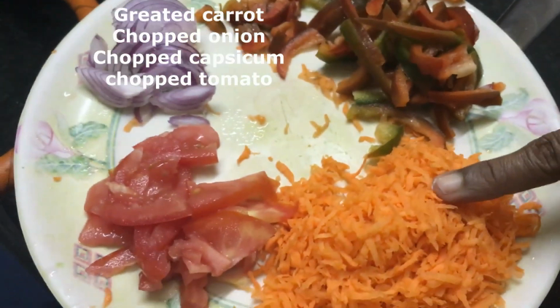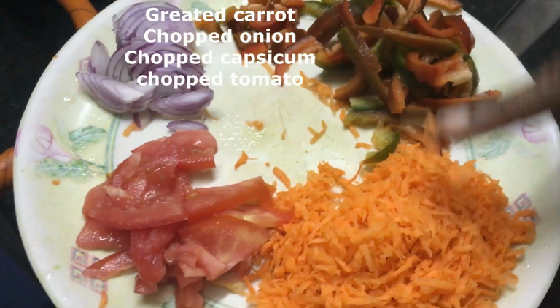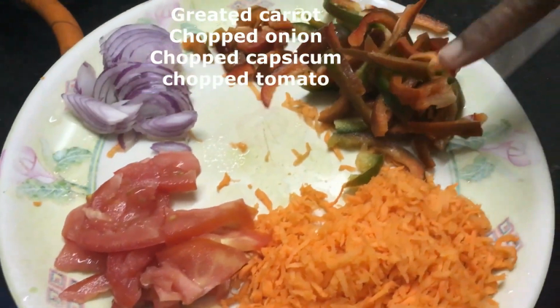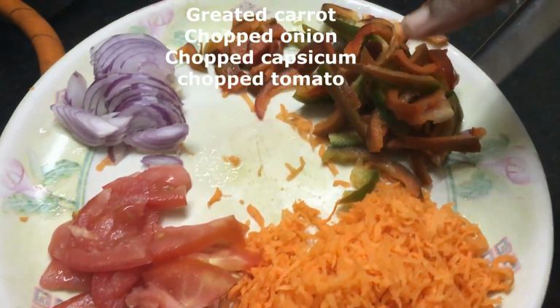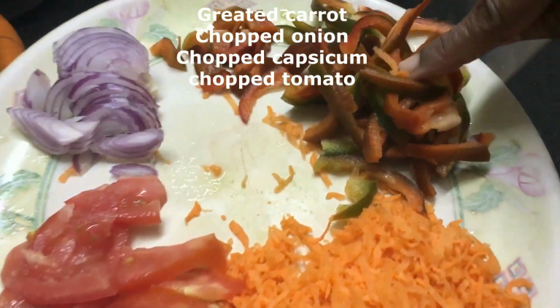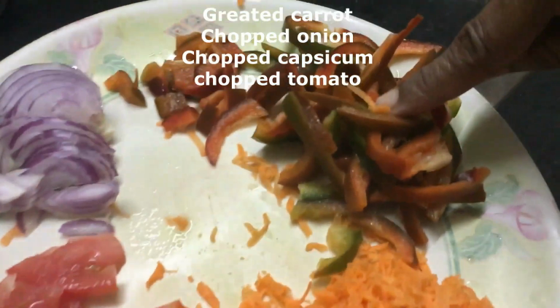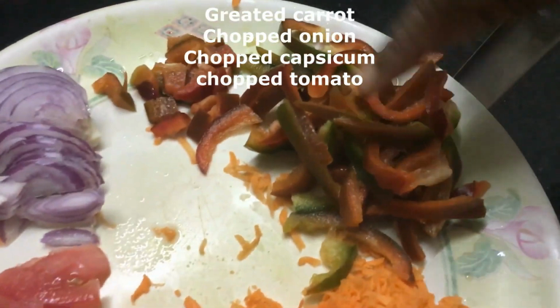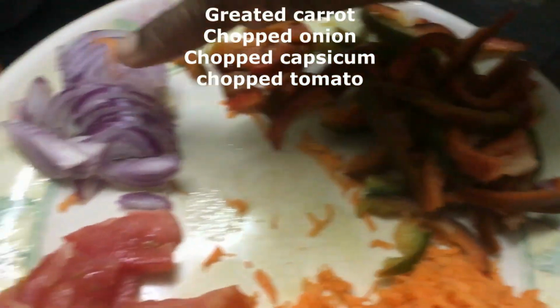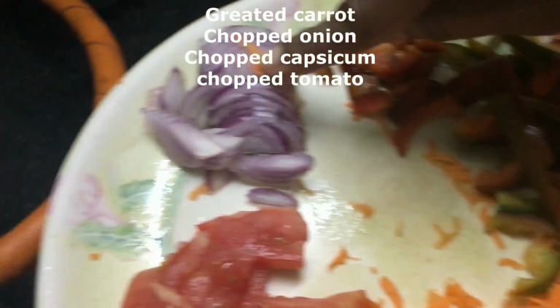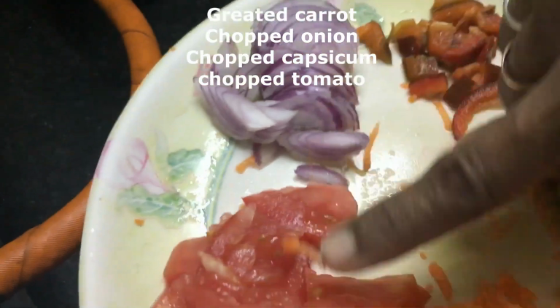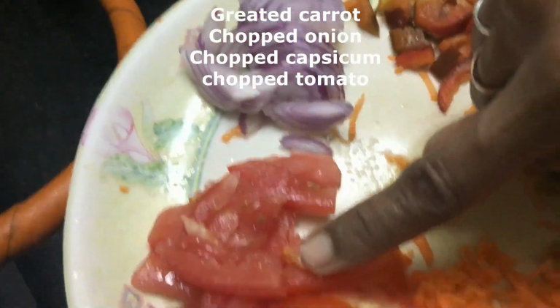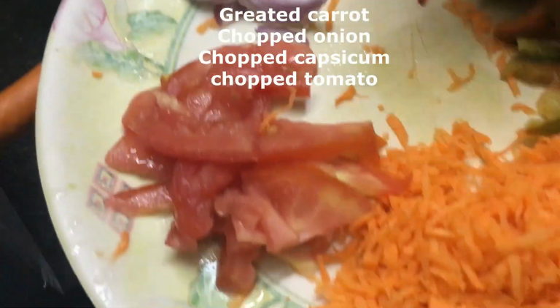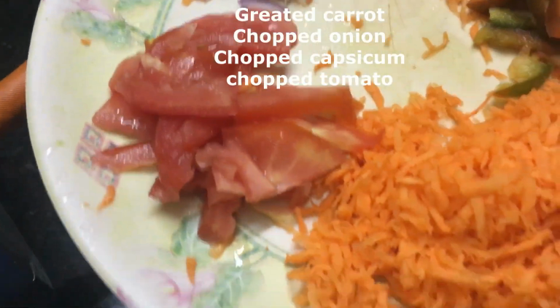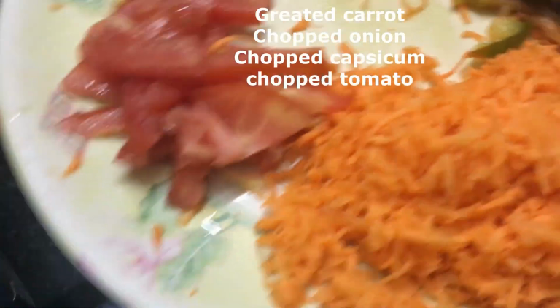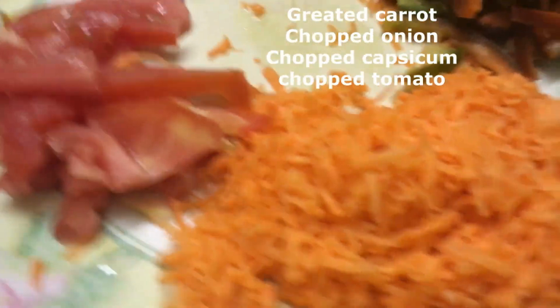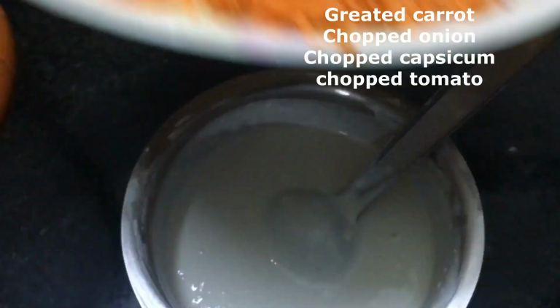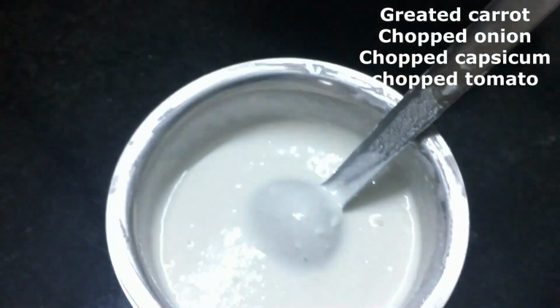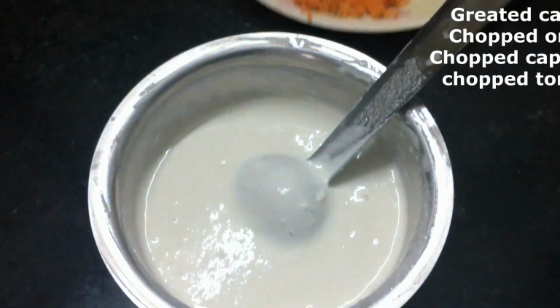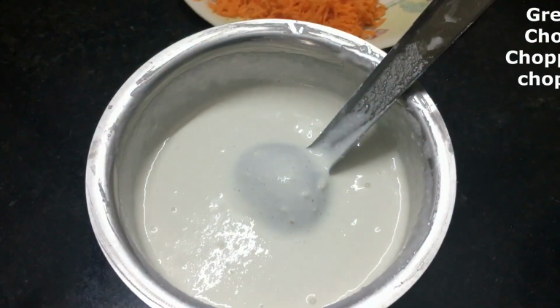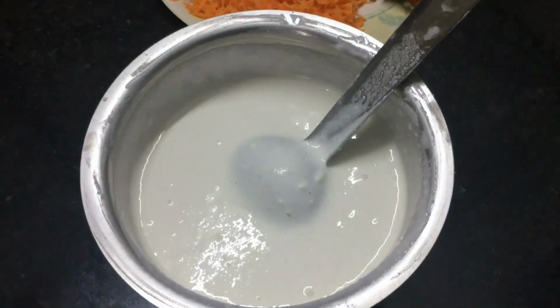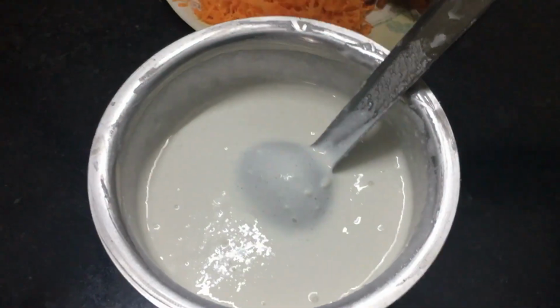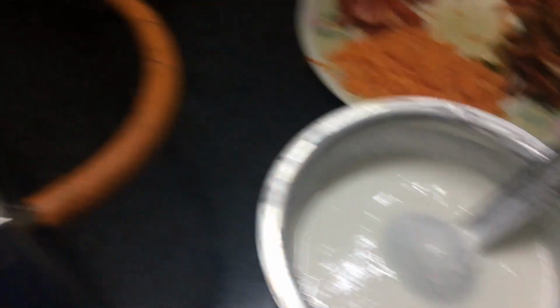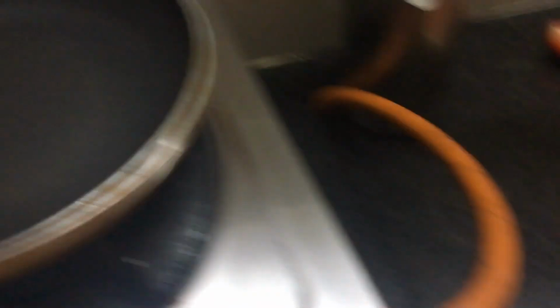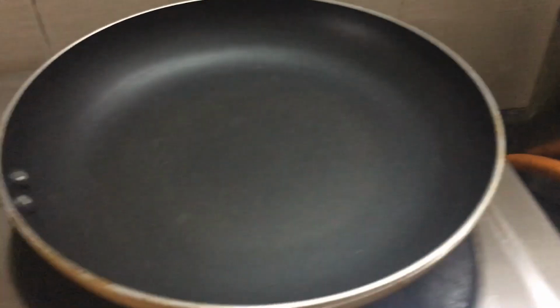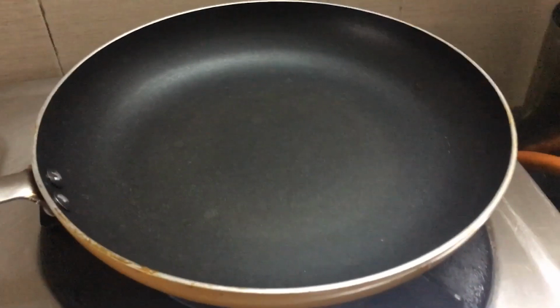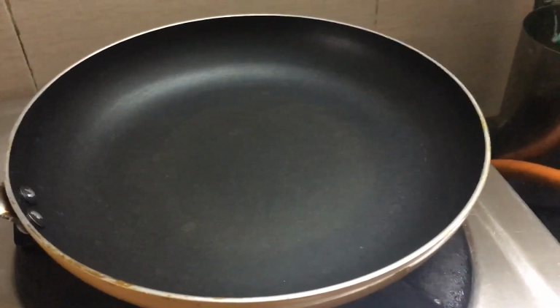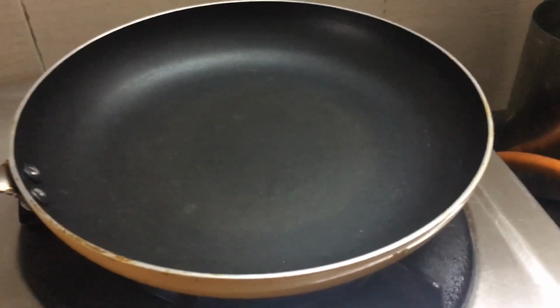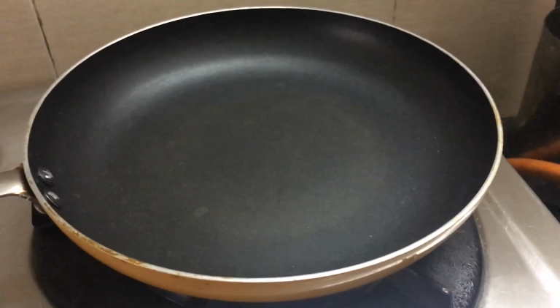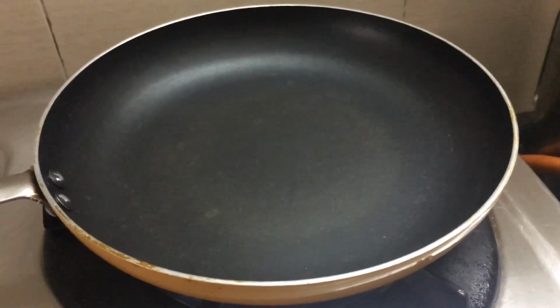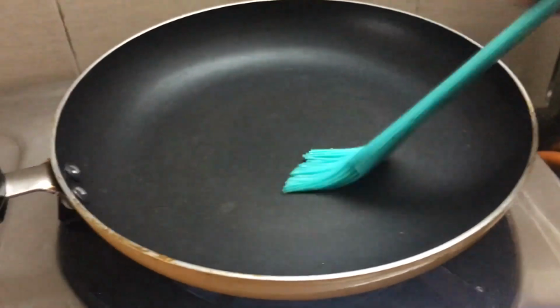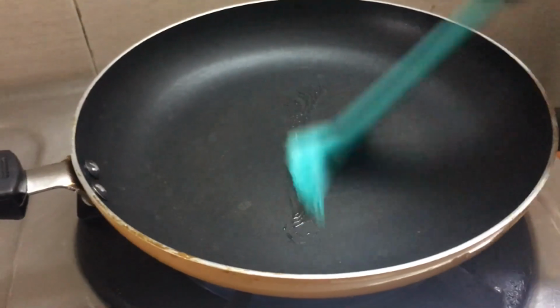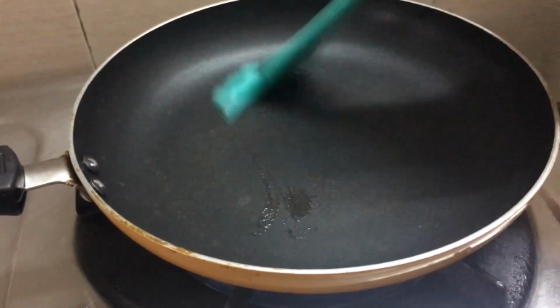capsicum, onion, tomatoes, etc. You can top the pizza with all the vegetables. You can put it in a pan.